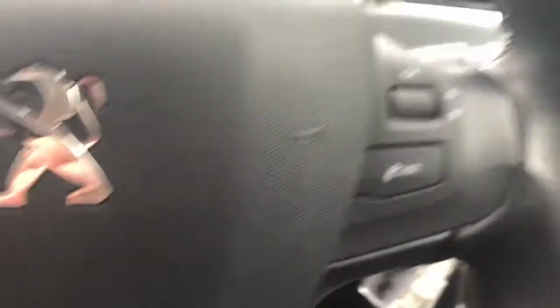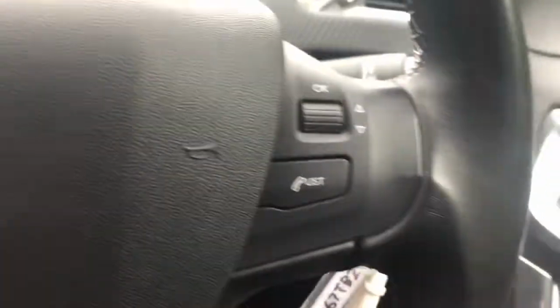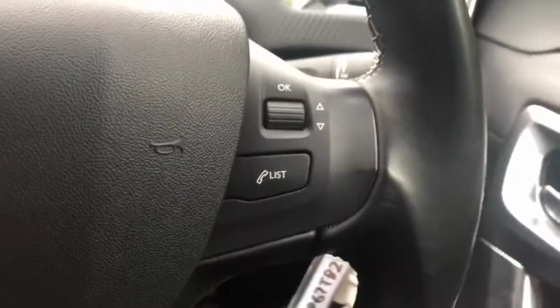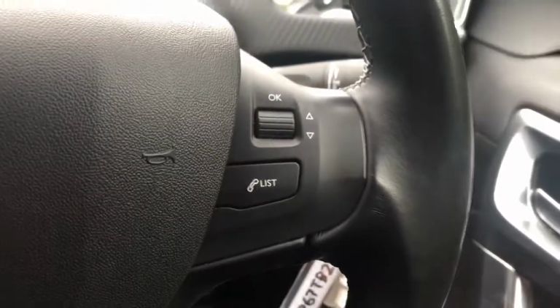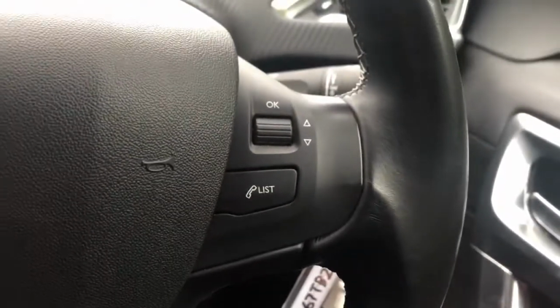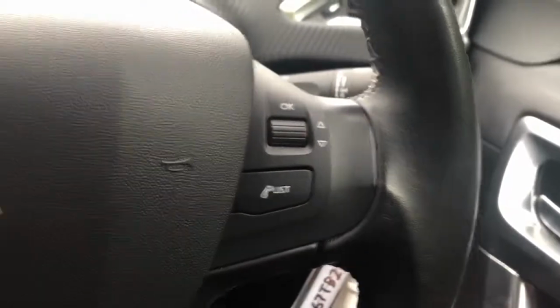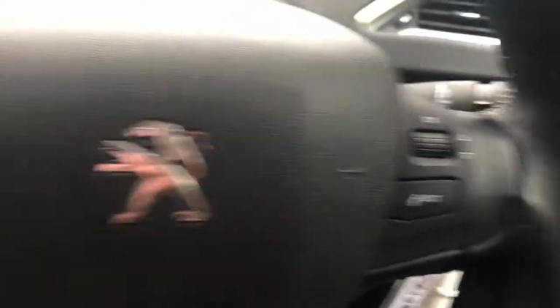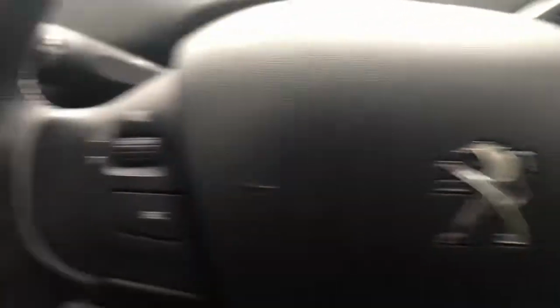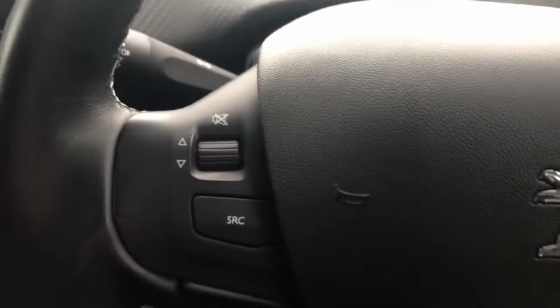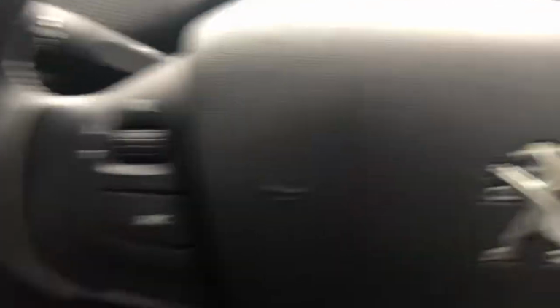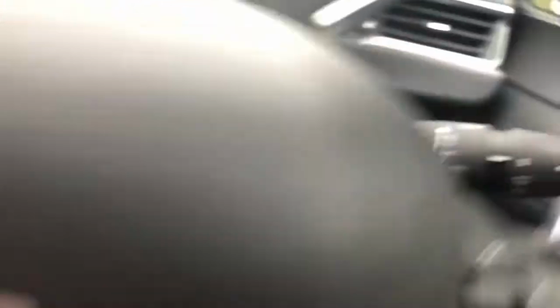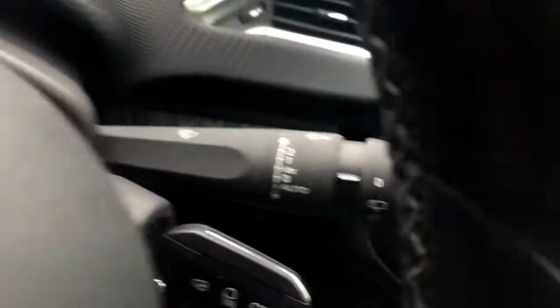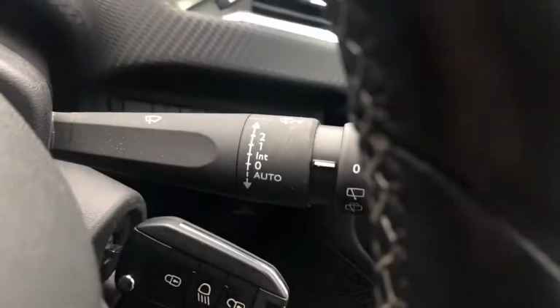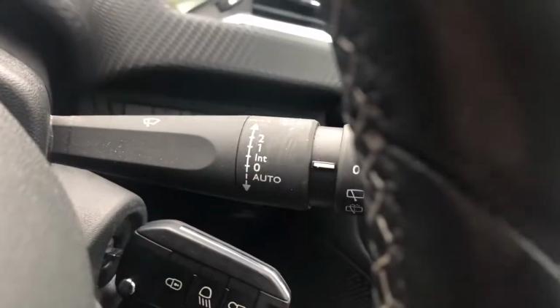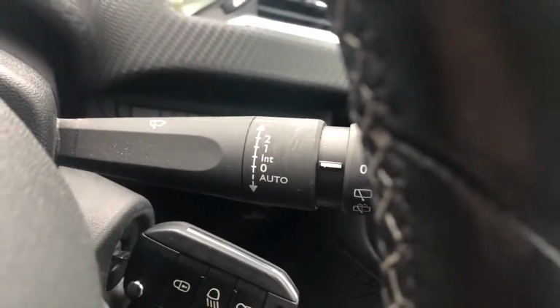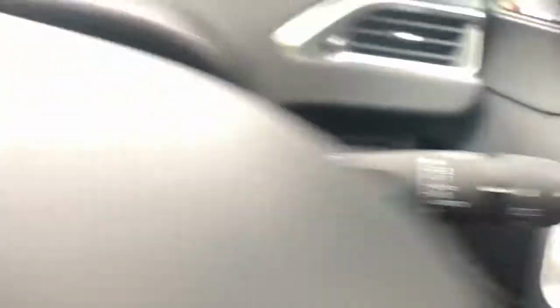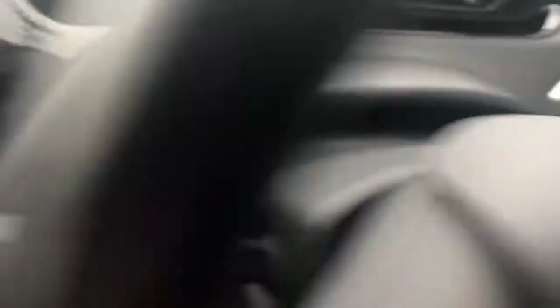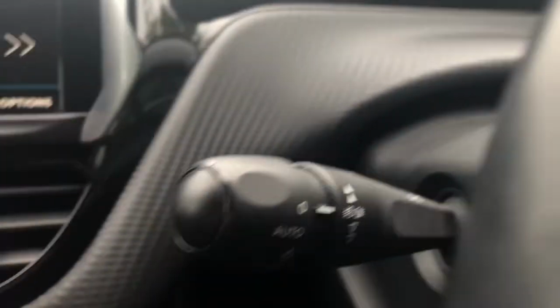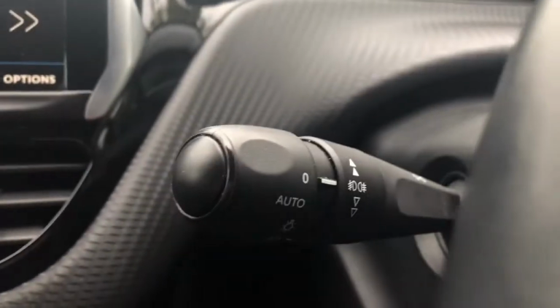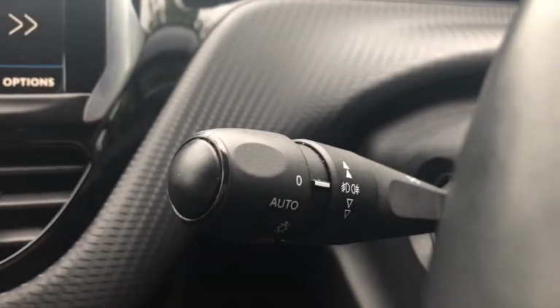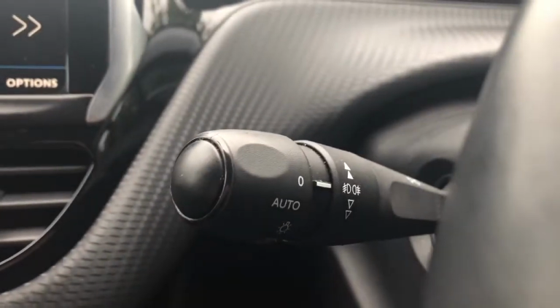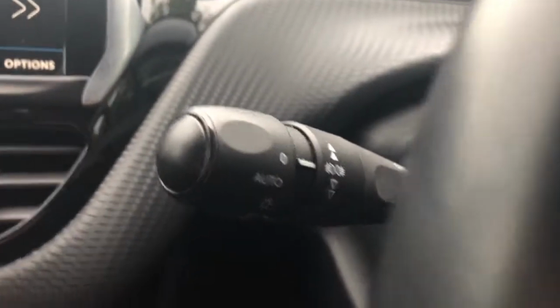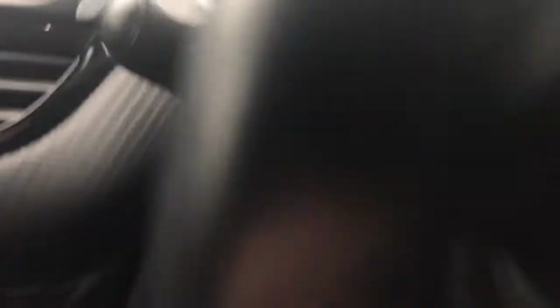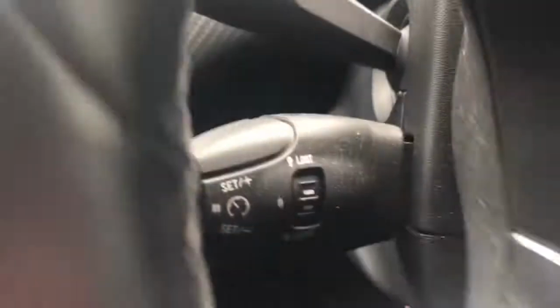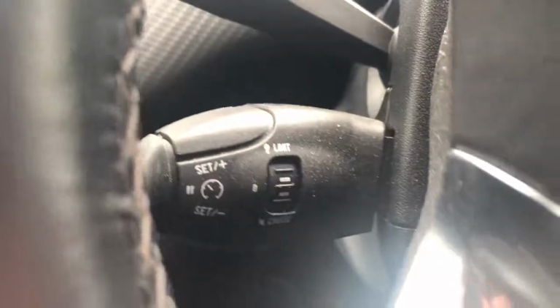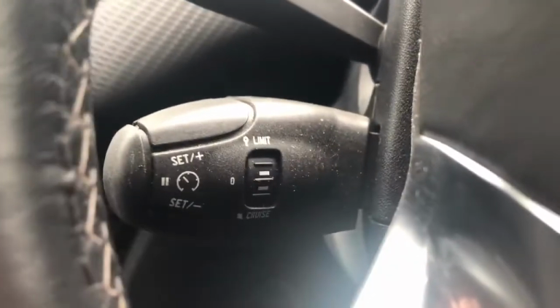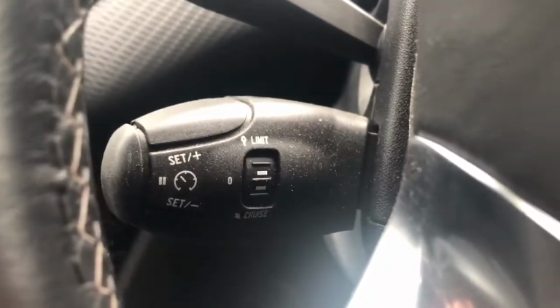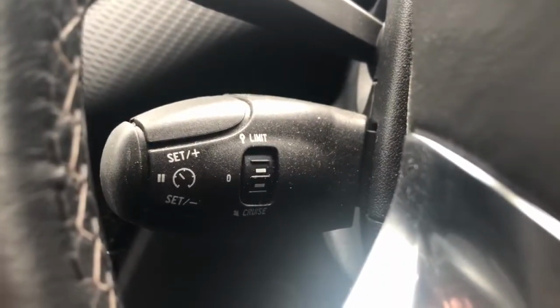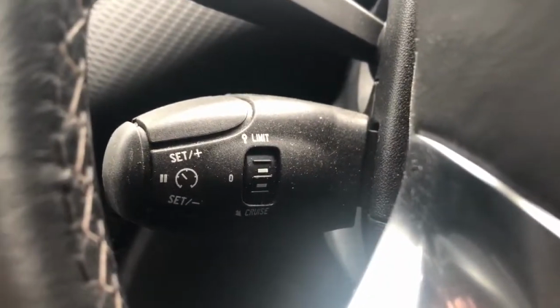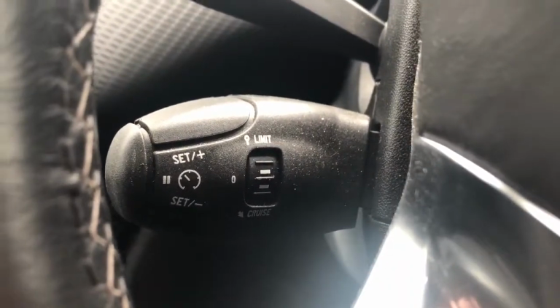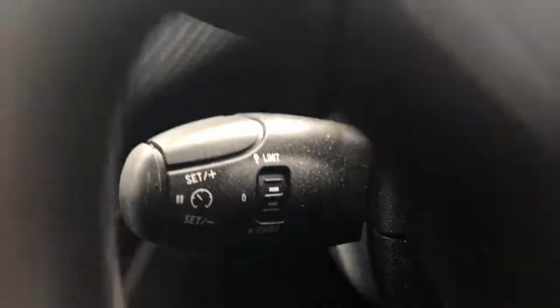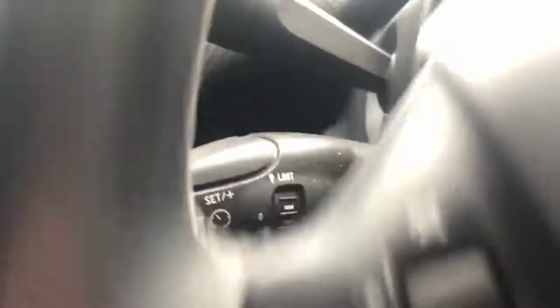There are steering wheel controls for the radio. We've got automatic wipers, automatic lights, and steering column controls for cruise control and speed limiter.